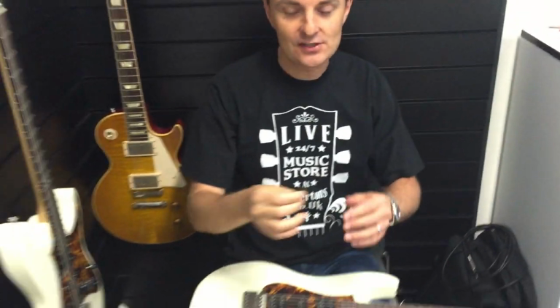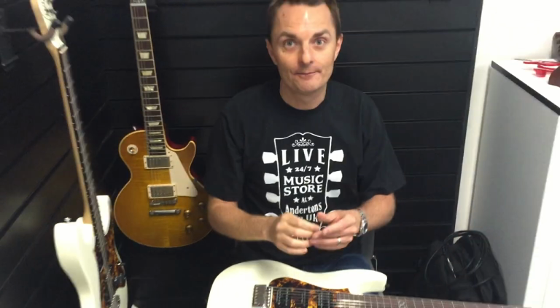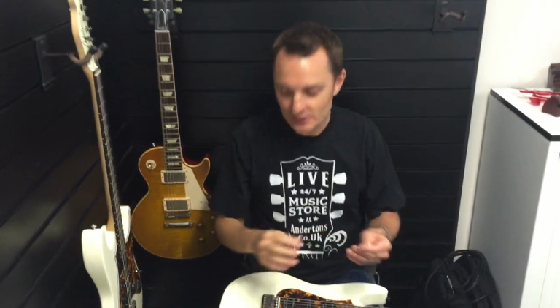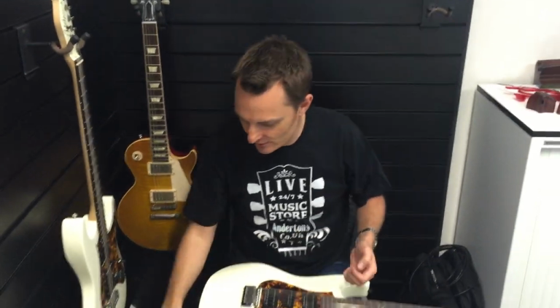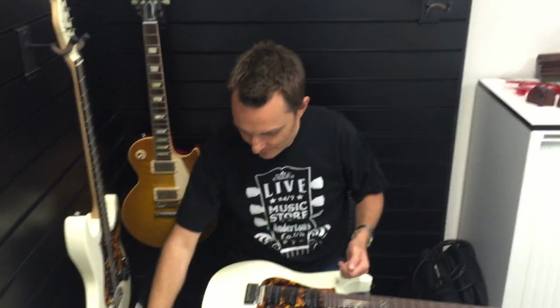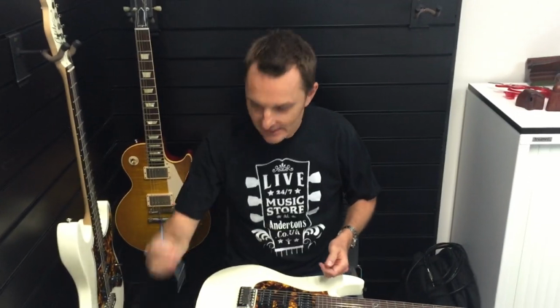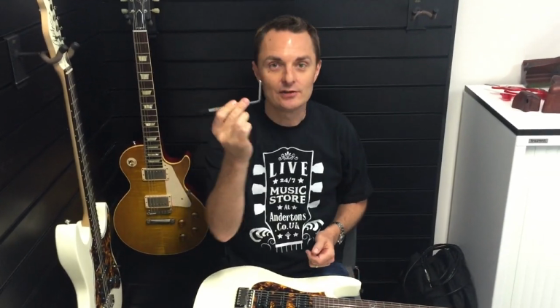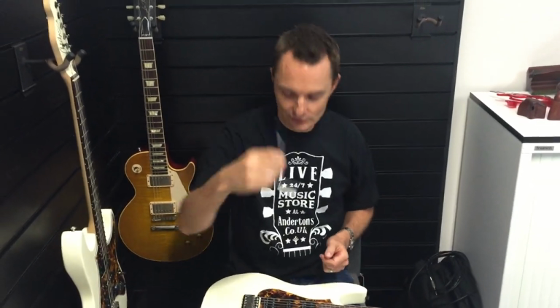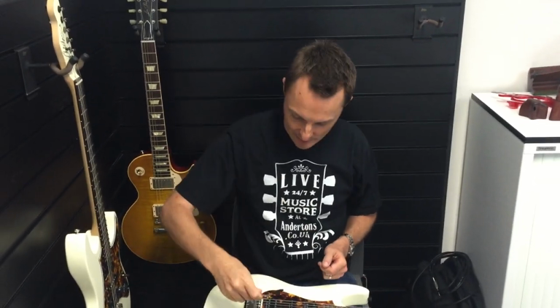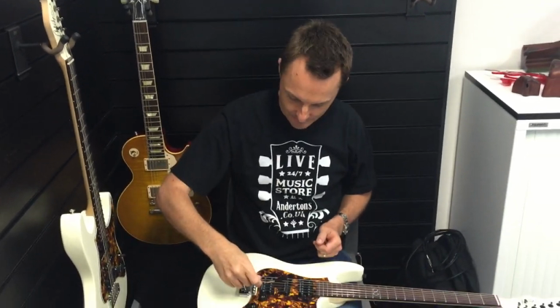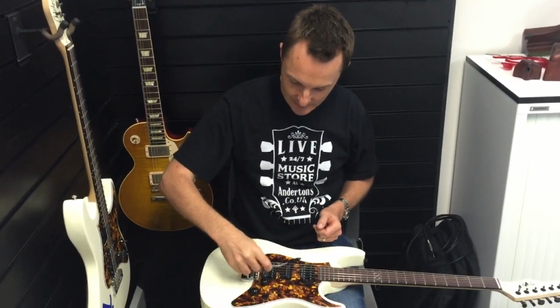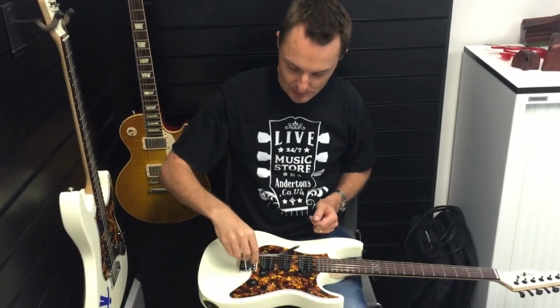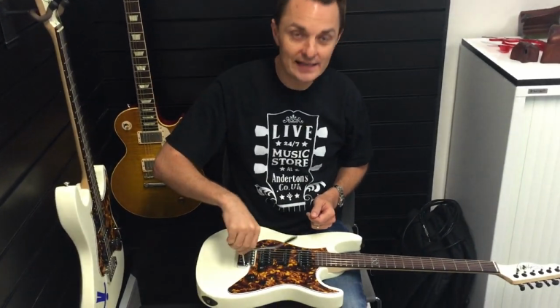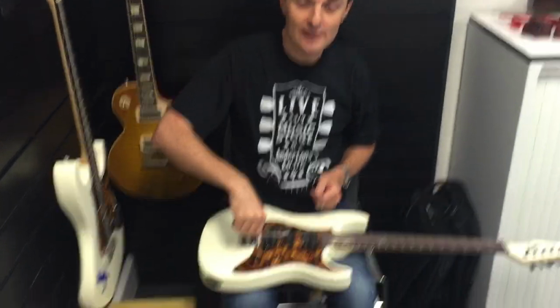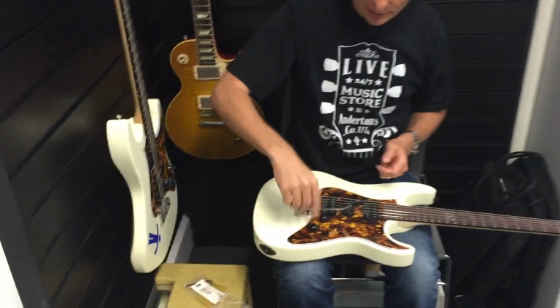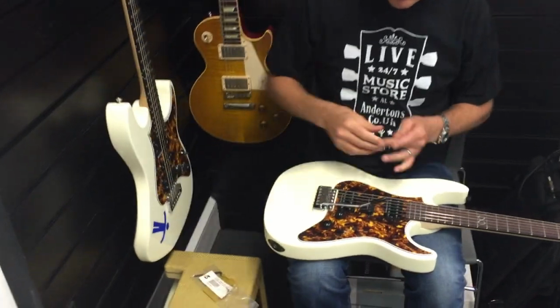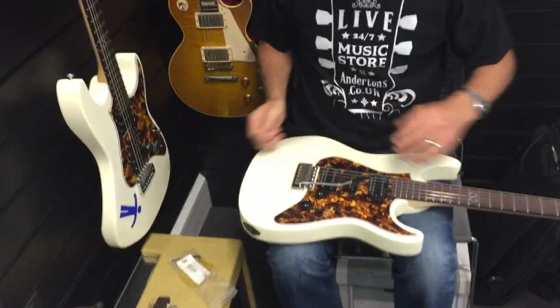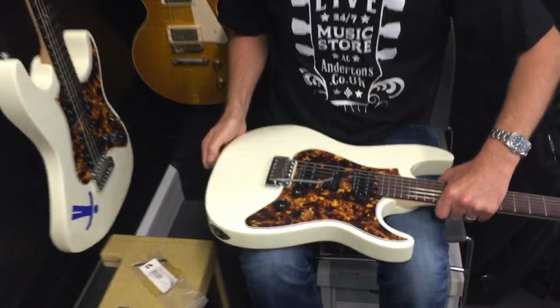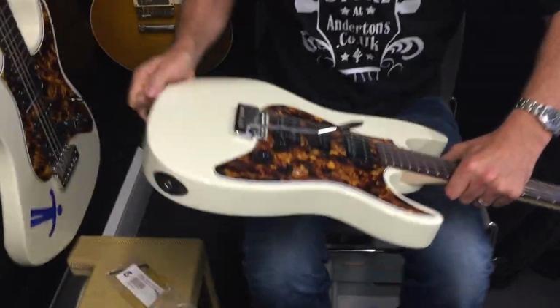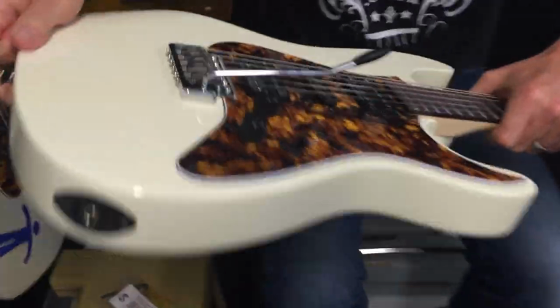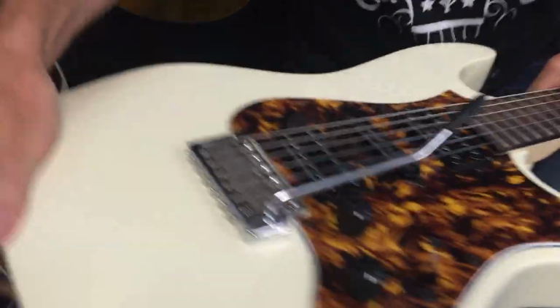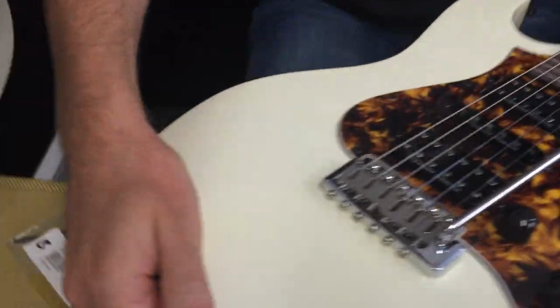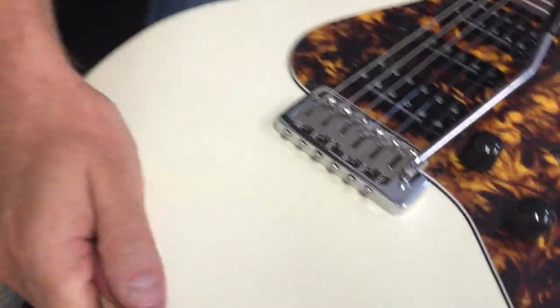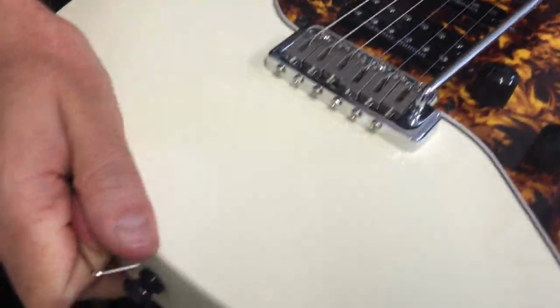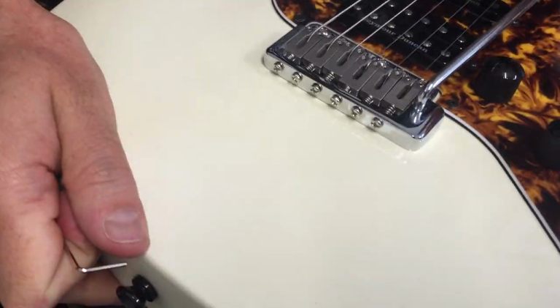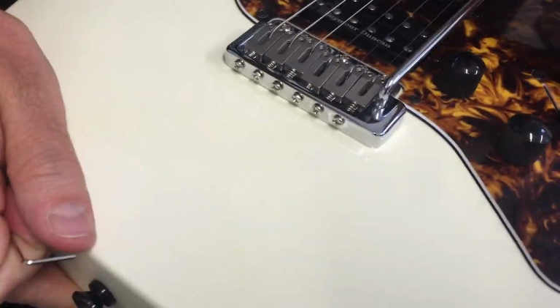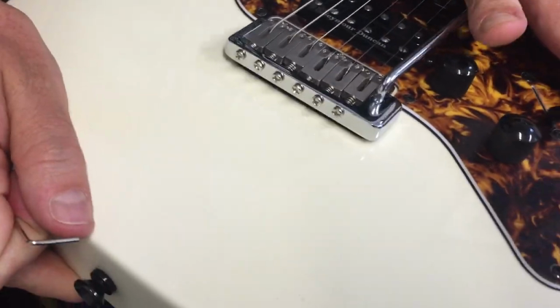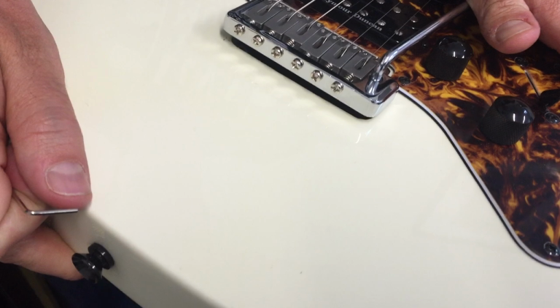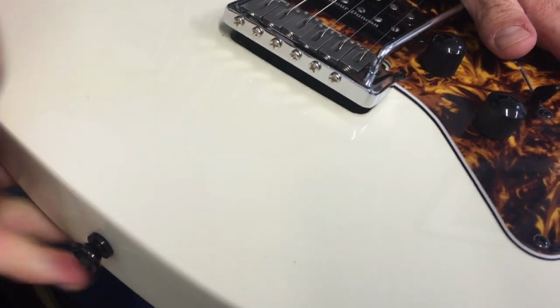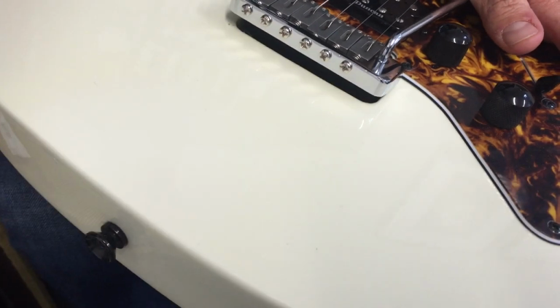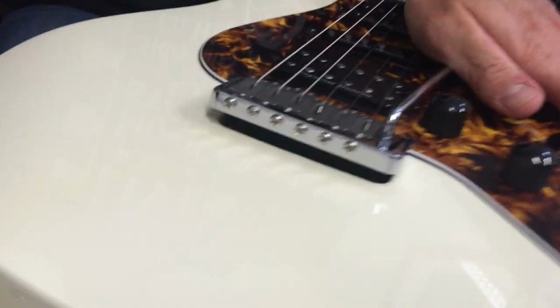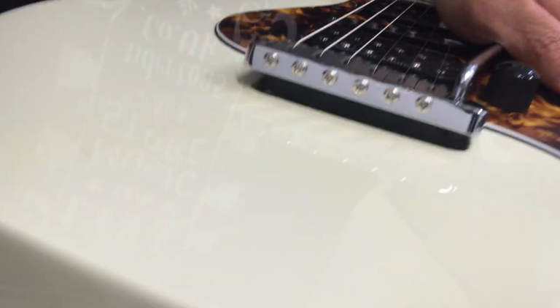So what you do is you get your tremolo arm and you just push it in. These don't screw in, you just push it in like that. Then what you do is you push the tremolo arm towards the guitar.